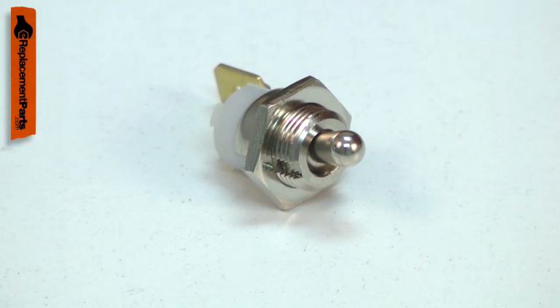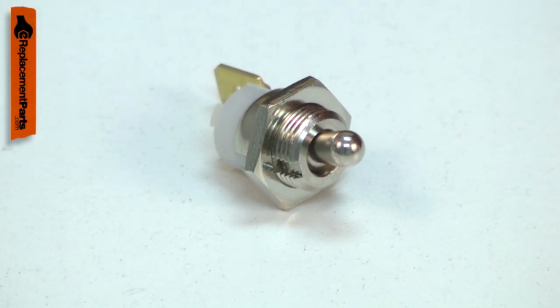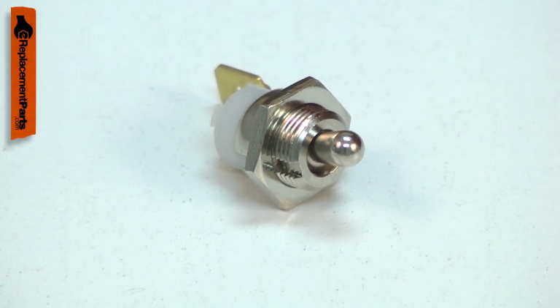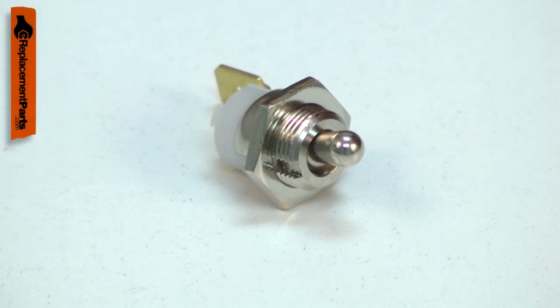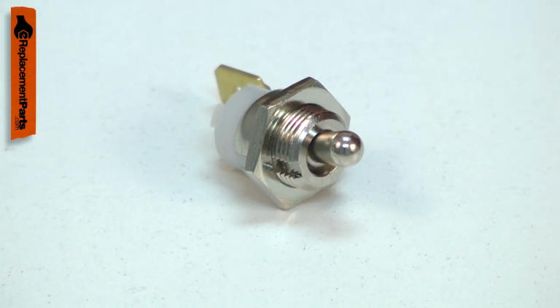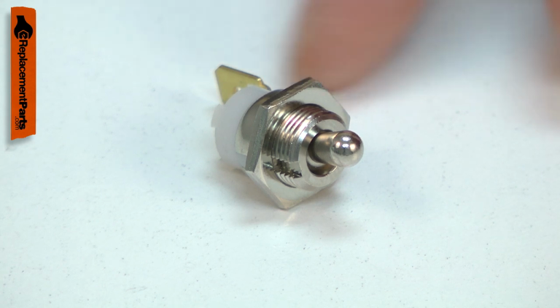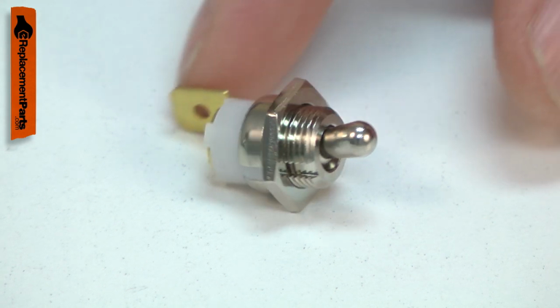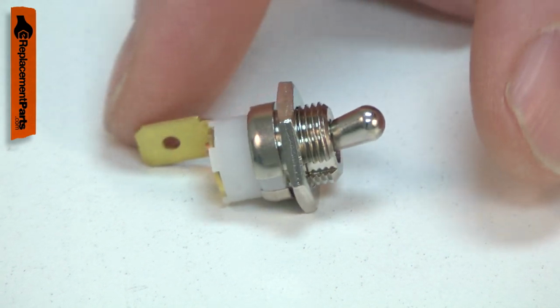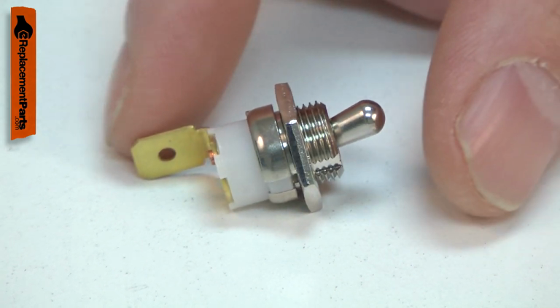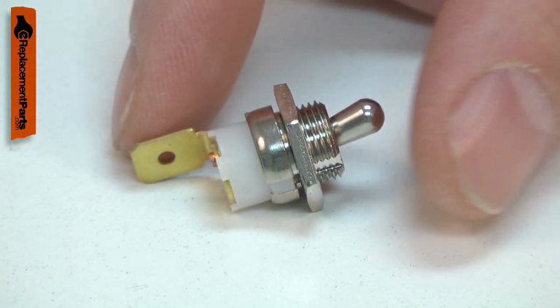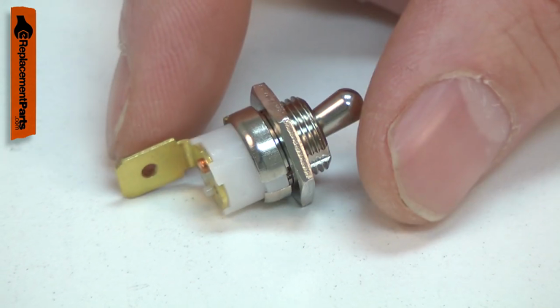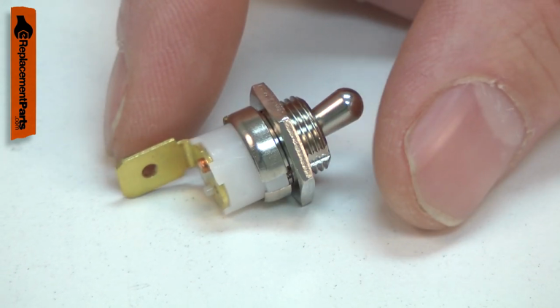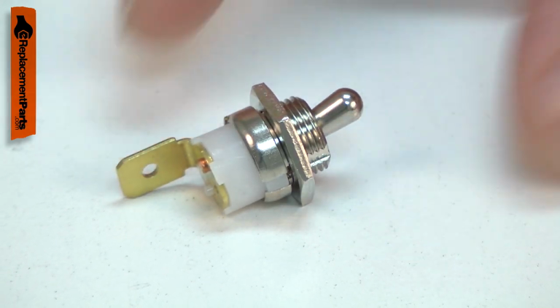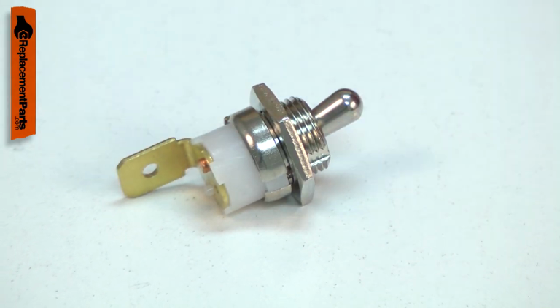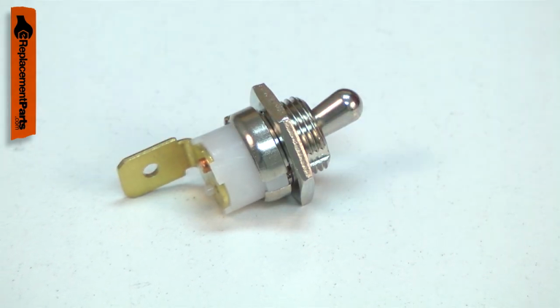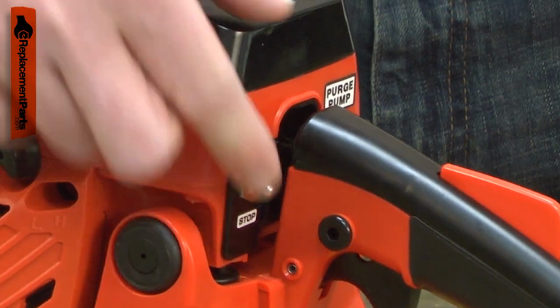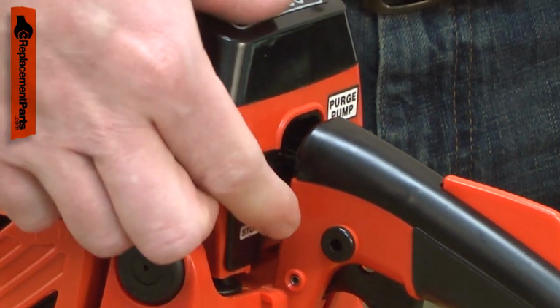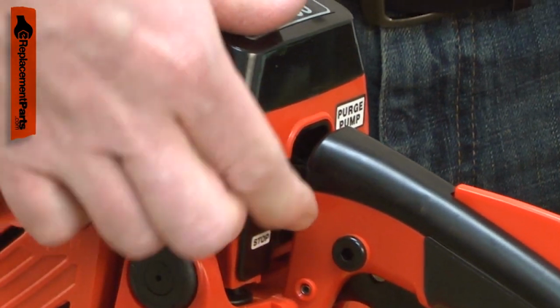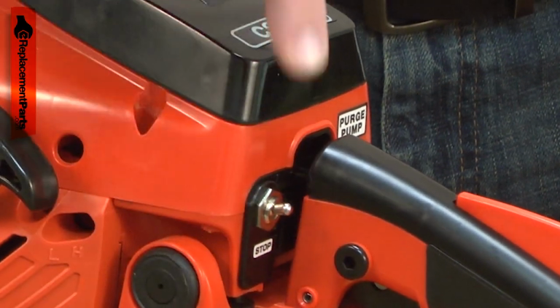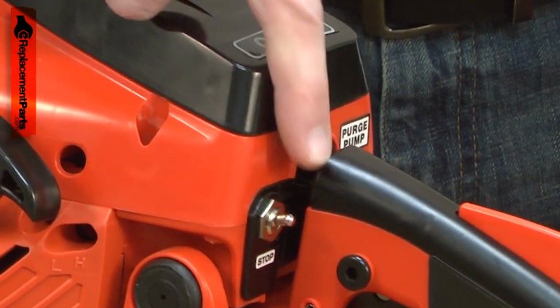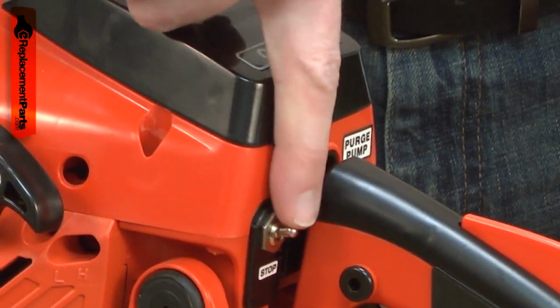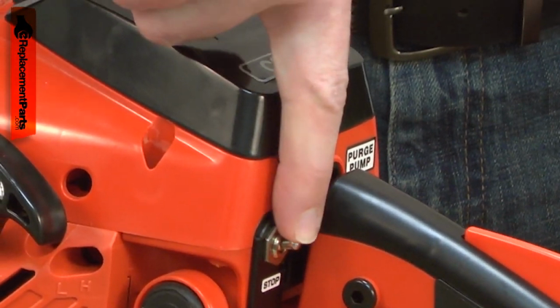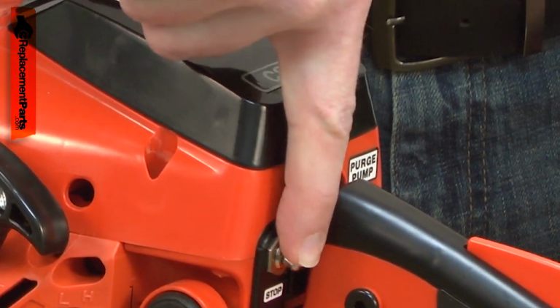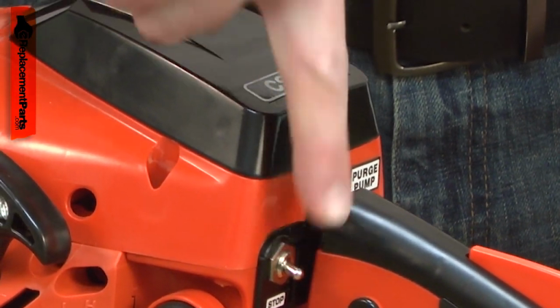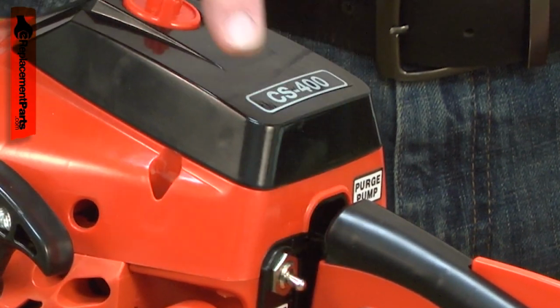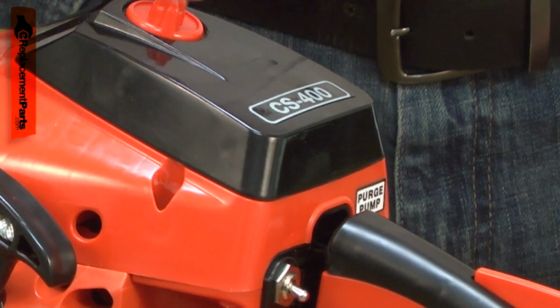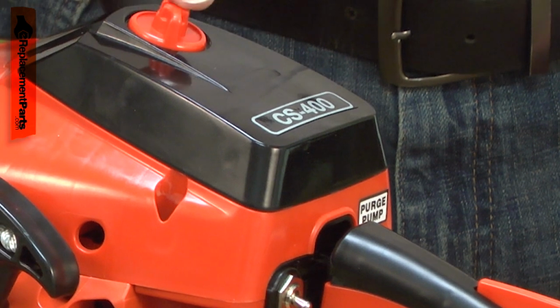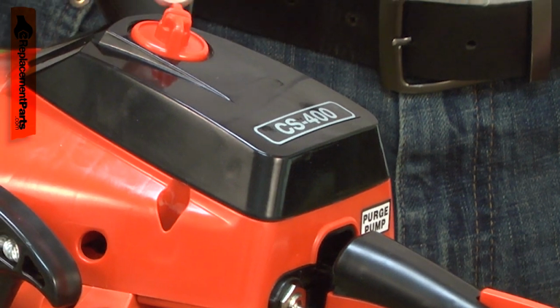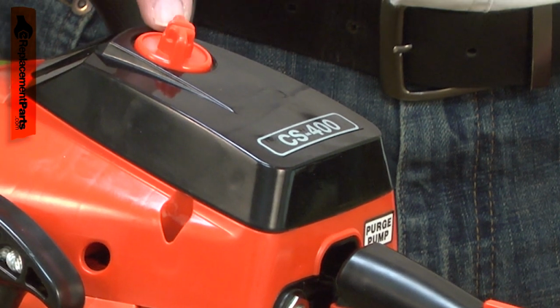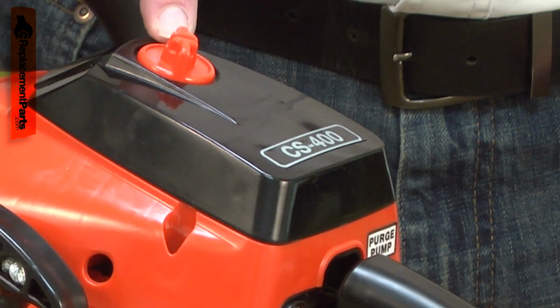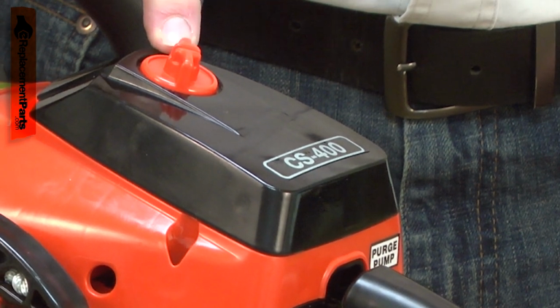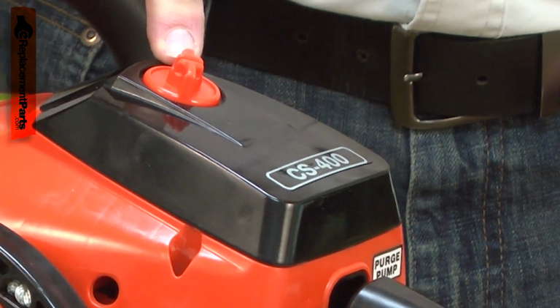When you flip the switch to the off position, it allows current to flow through, grounding the ignition coil to the tool's frame, stopping the flow of current to the spark plug.